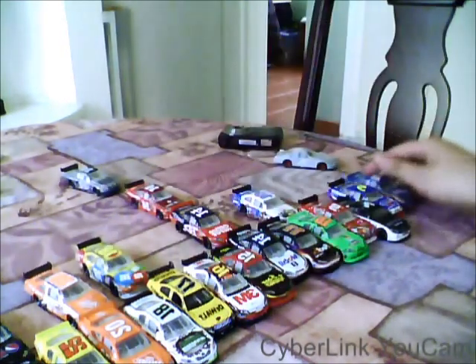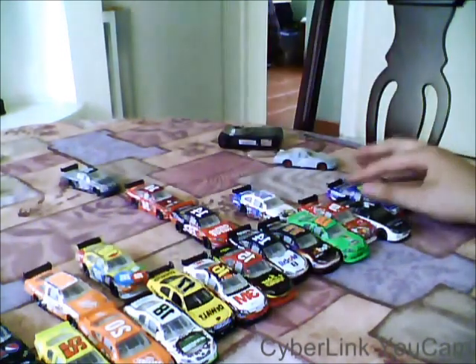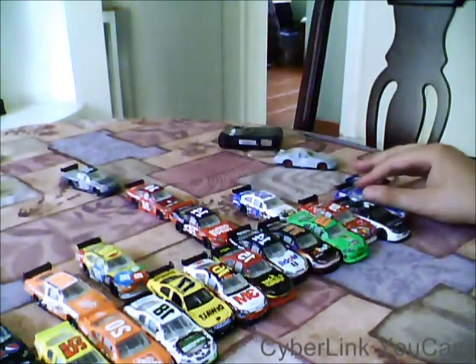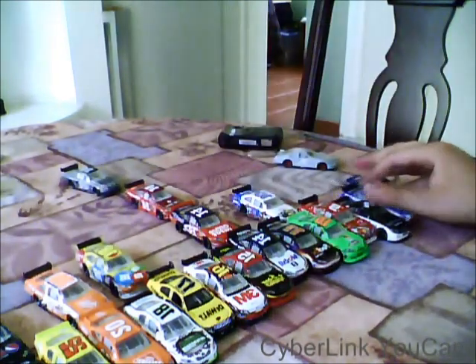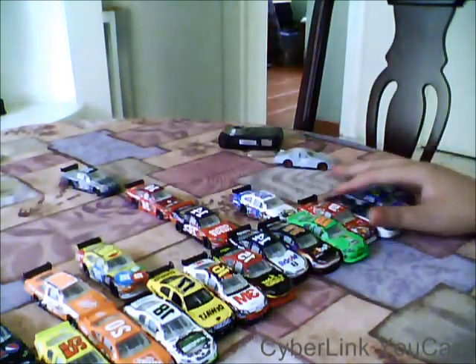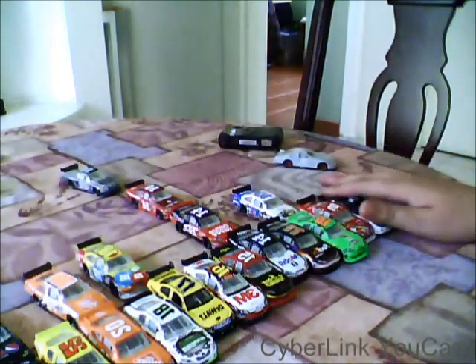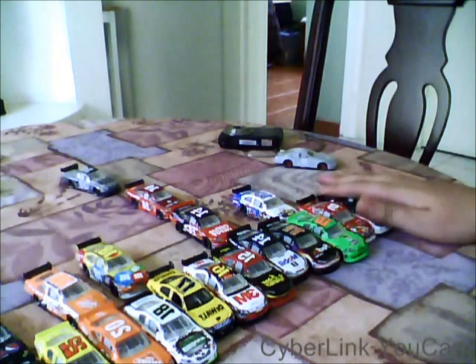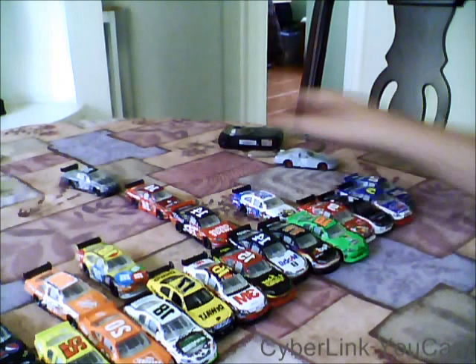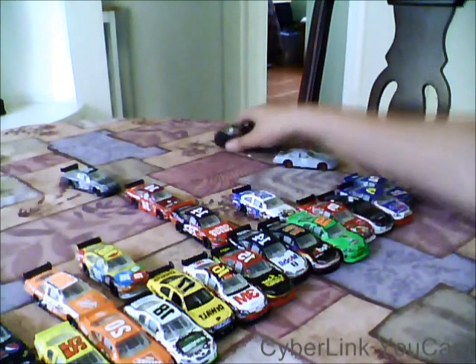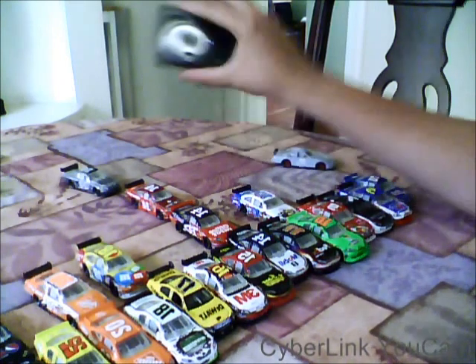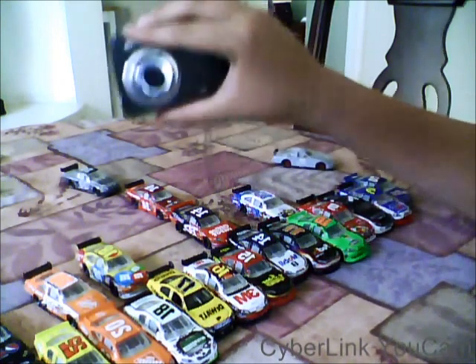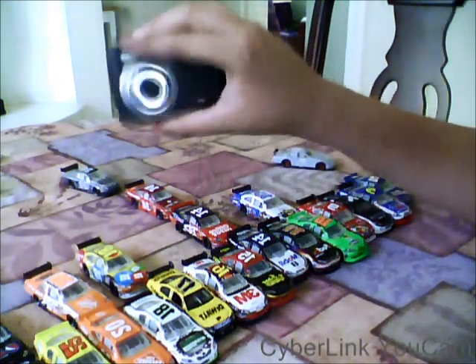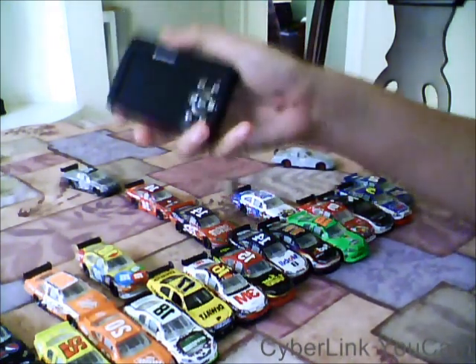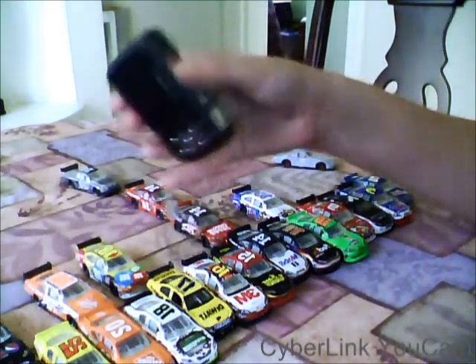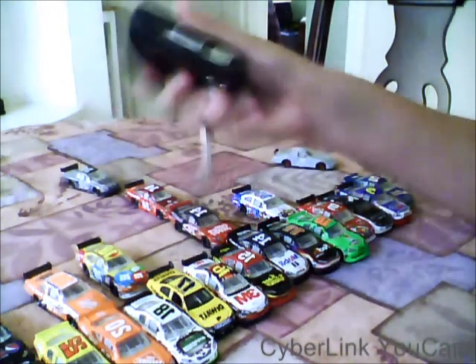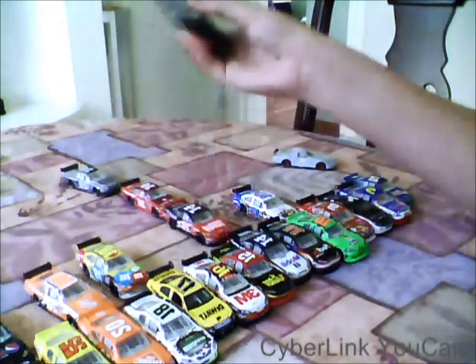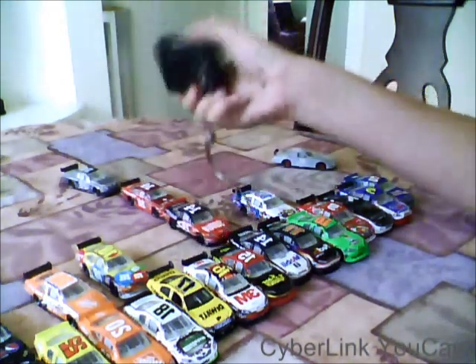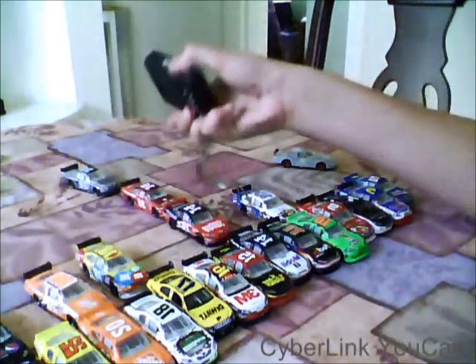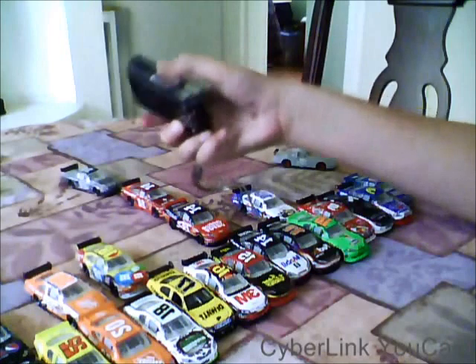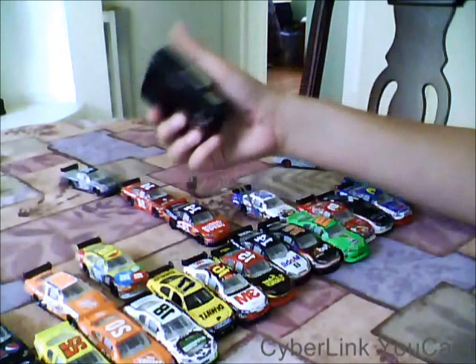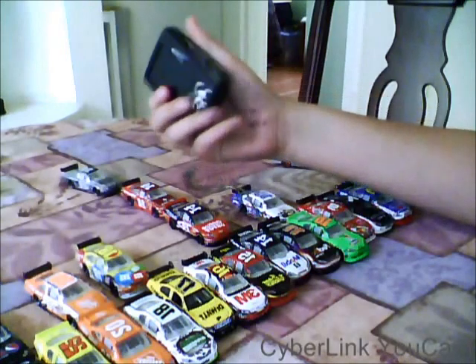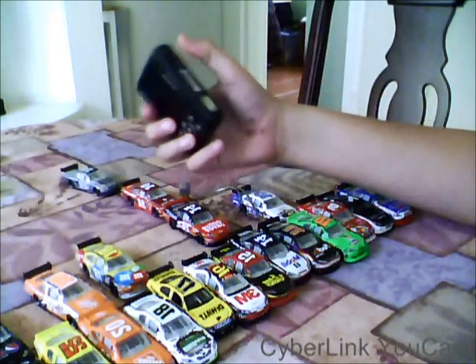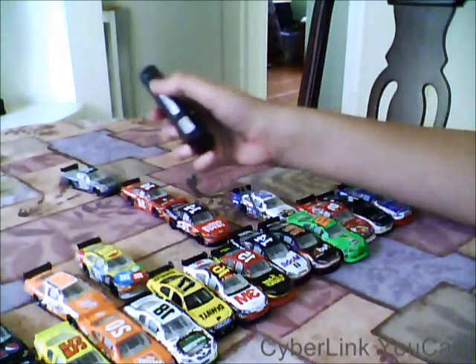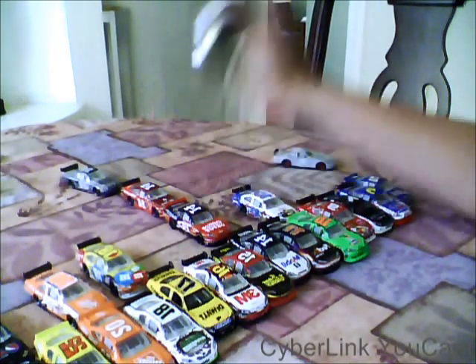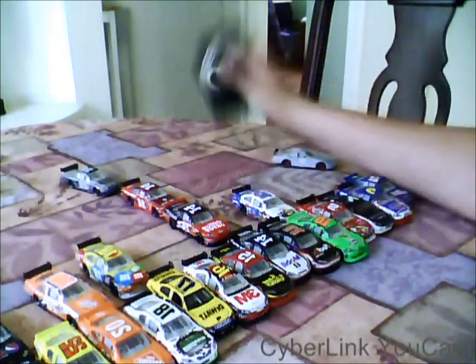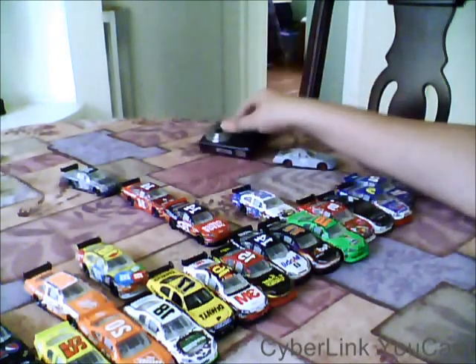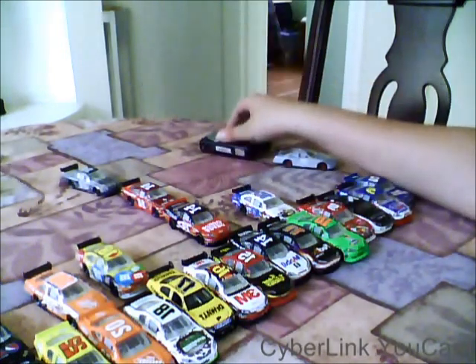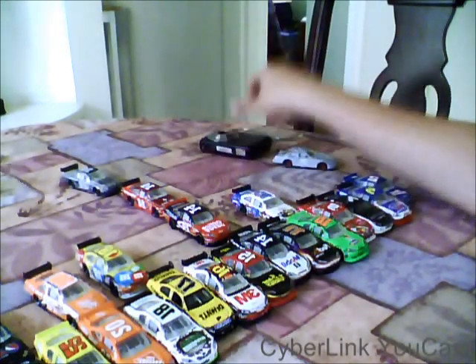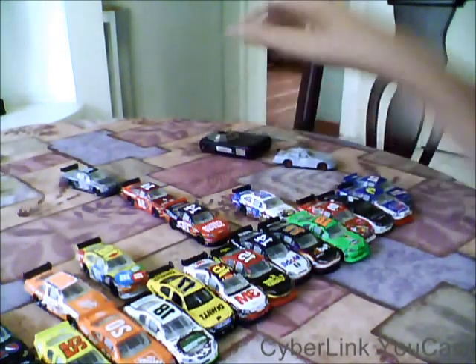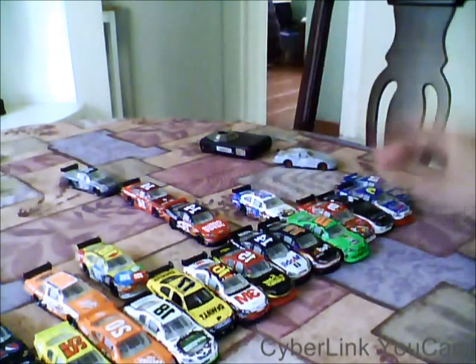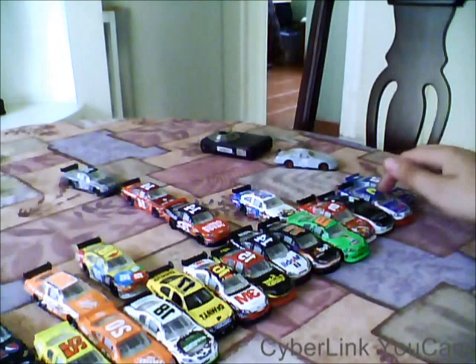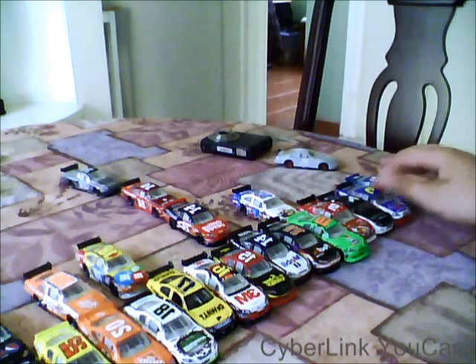I'm recording this on my webcam because my old camera — it doesn't have the — I lost the cable. And on the iPod, it cannot load.